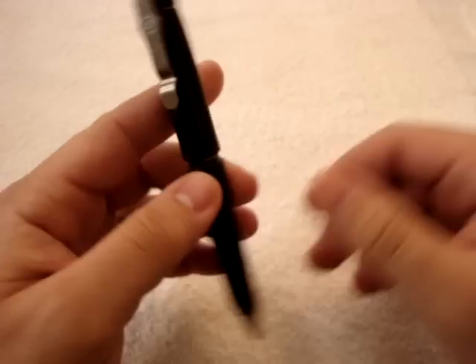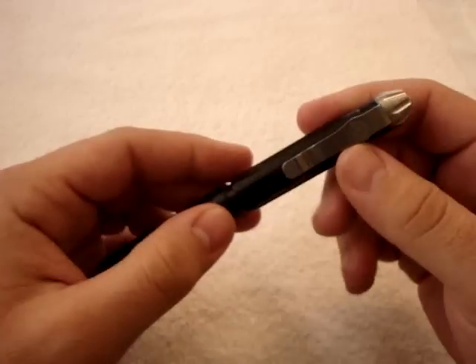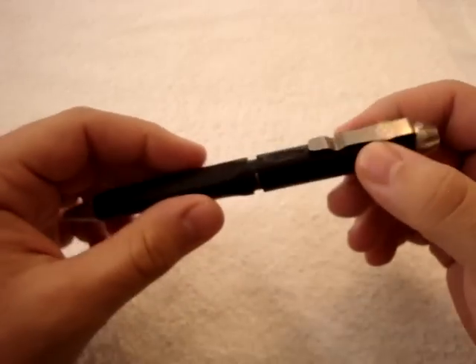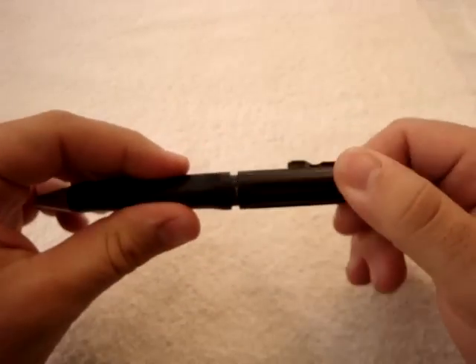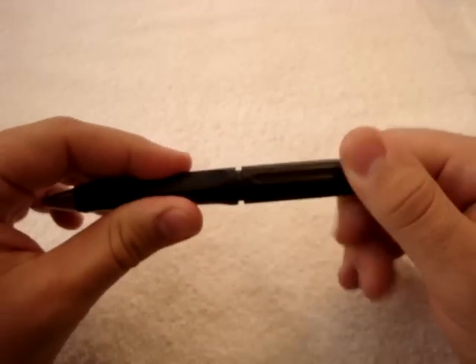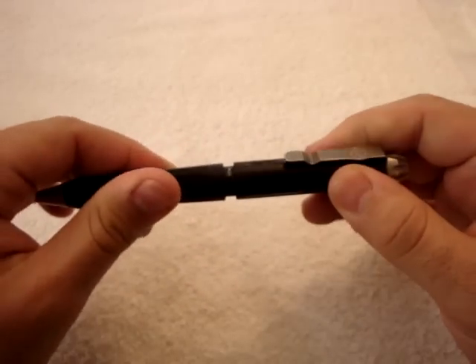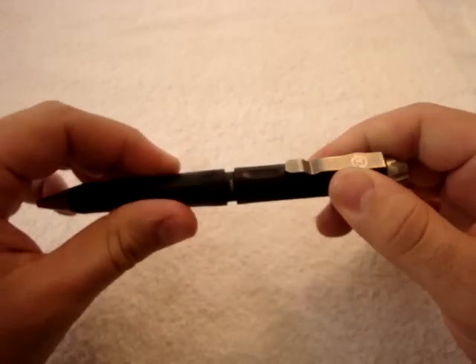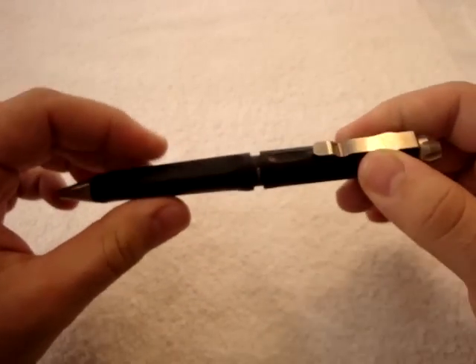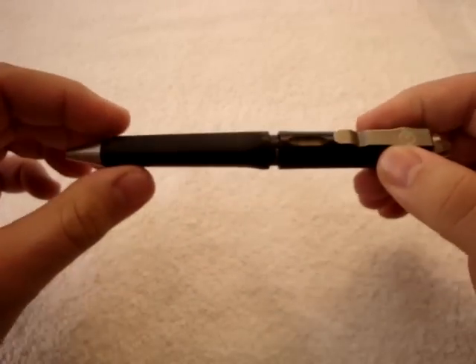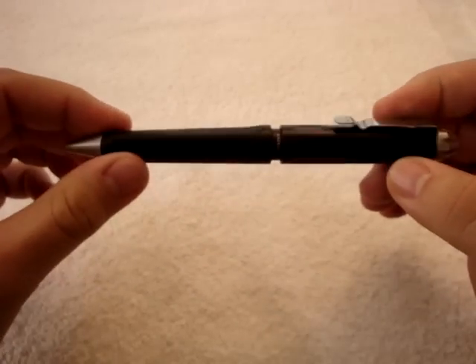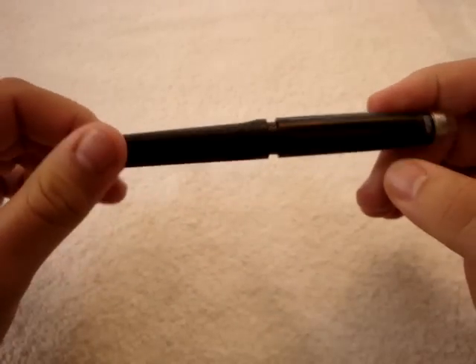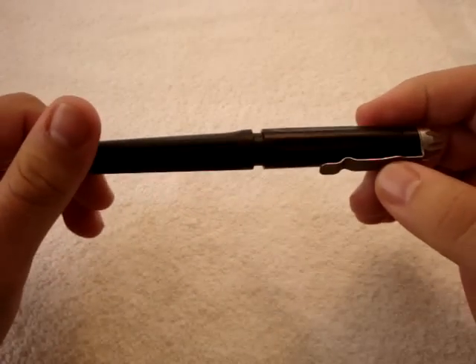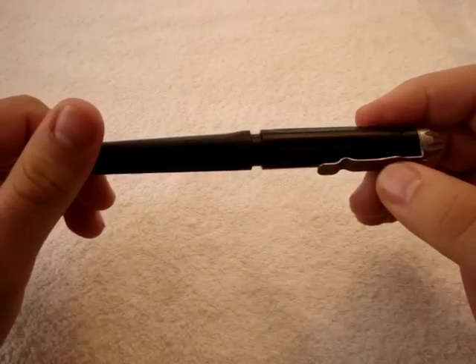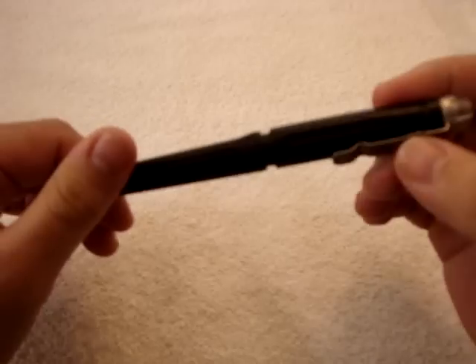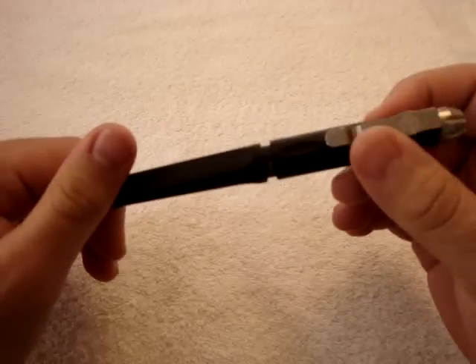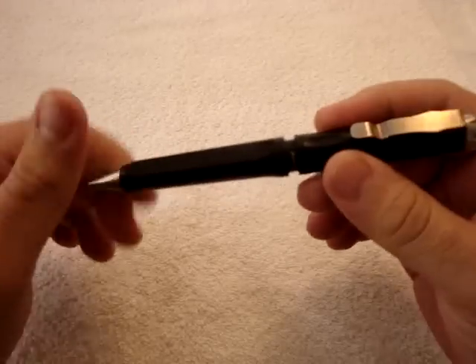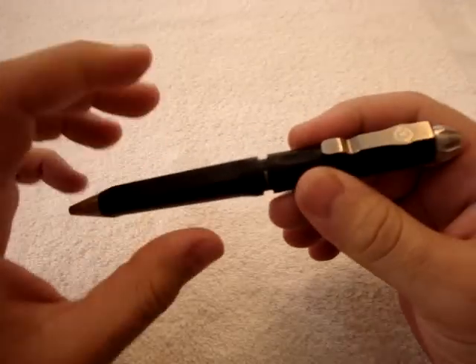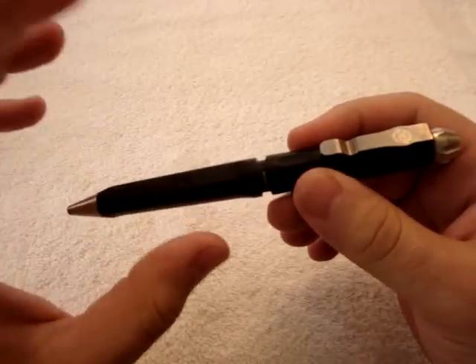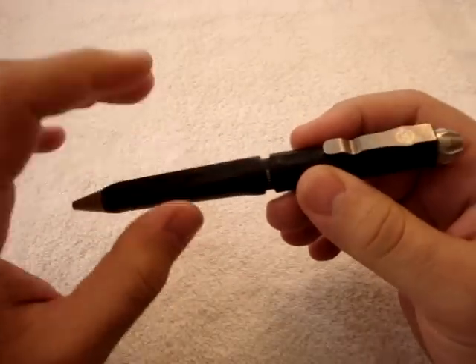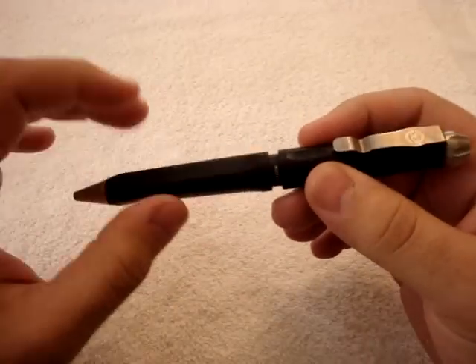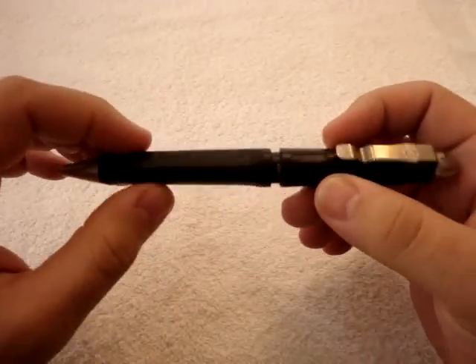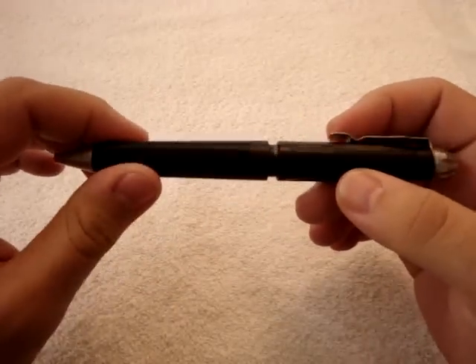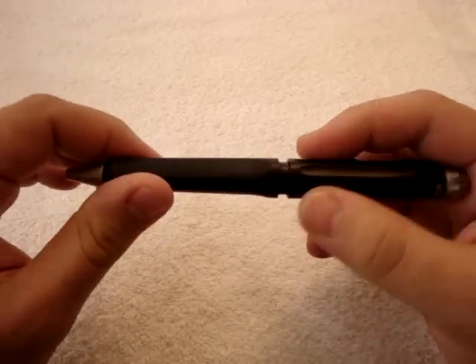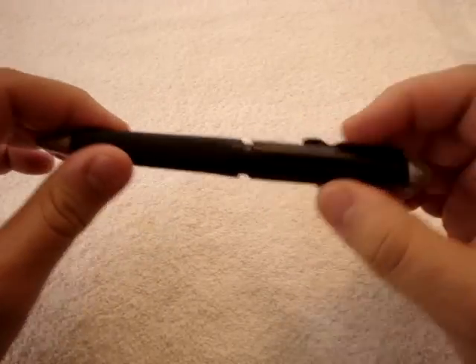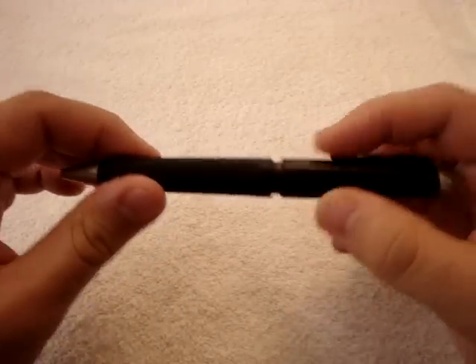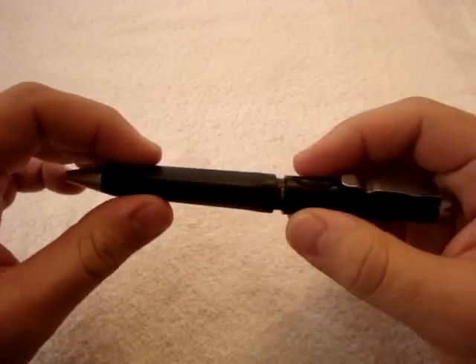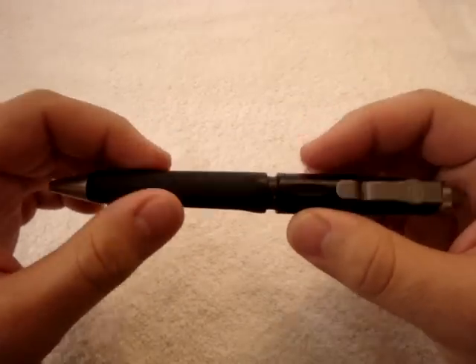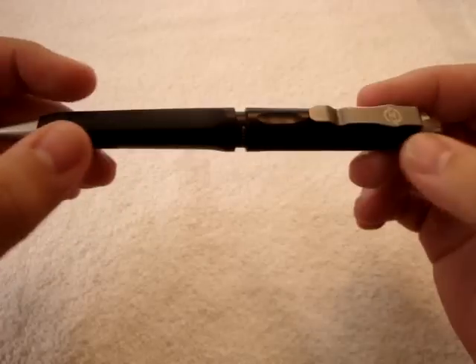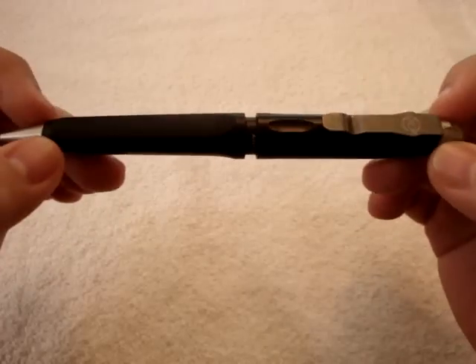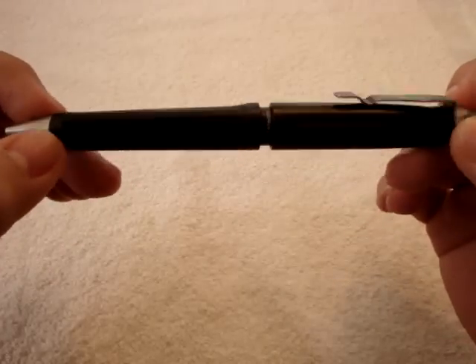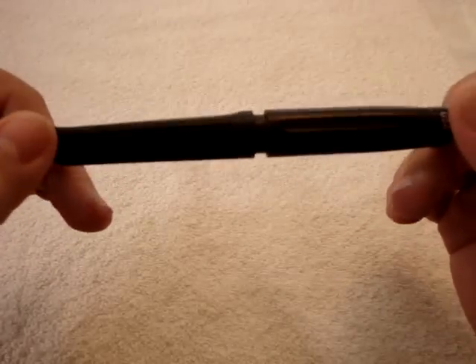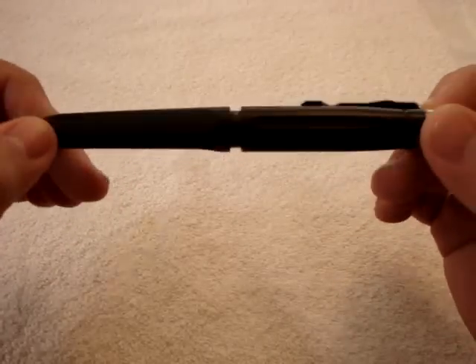I like it — I think it's a great pen and I've been using it for a while. The only thing I think I'm going to need to do is get a replacement ink cartridge, because I use it pretty much constantly while at work.